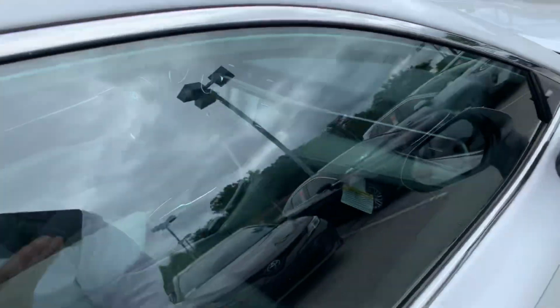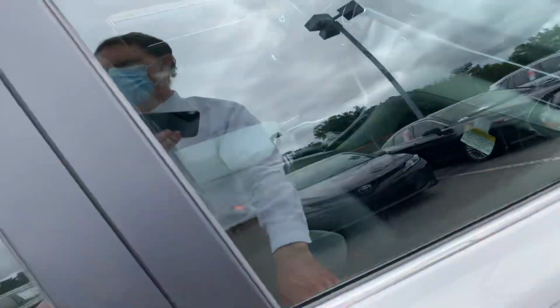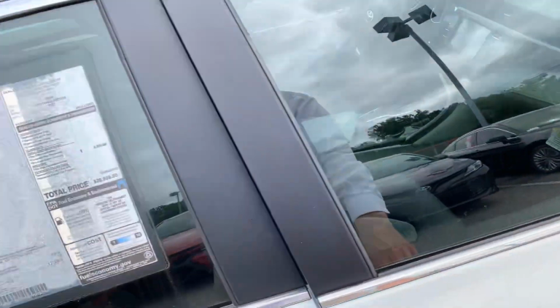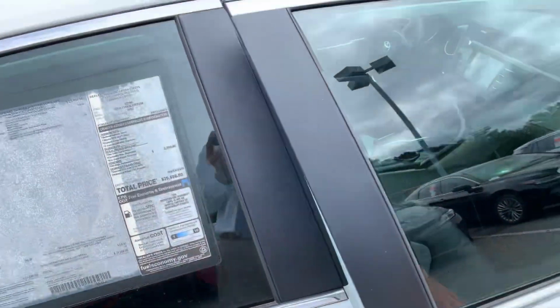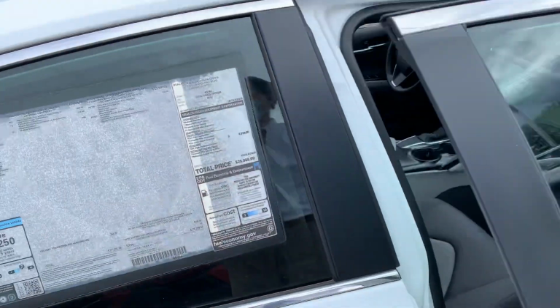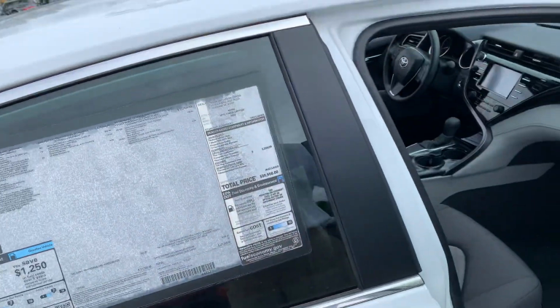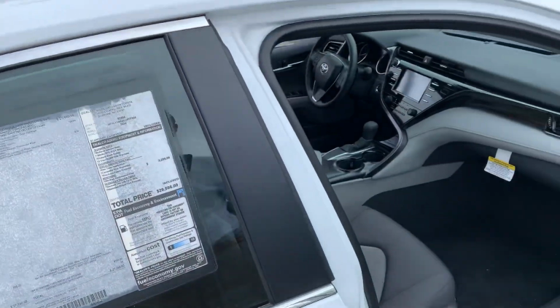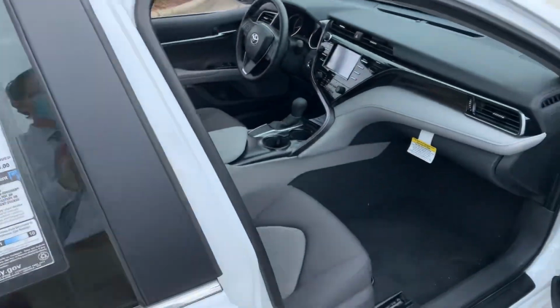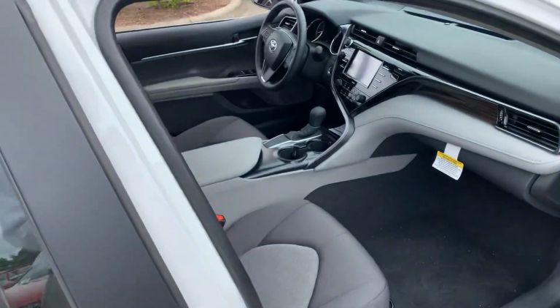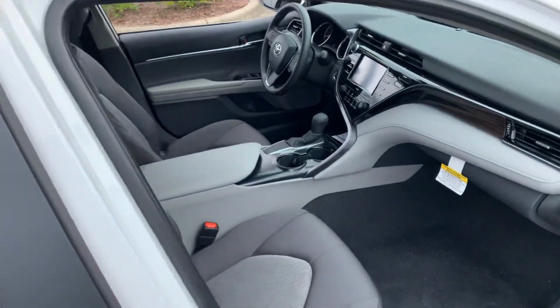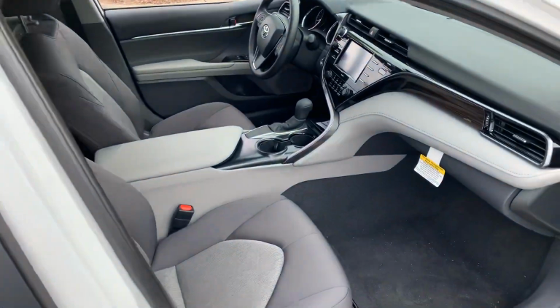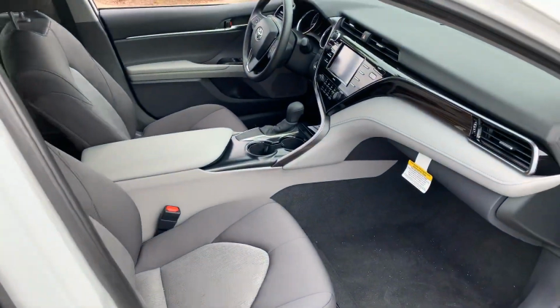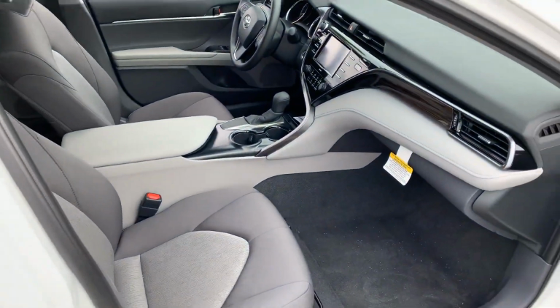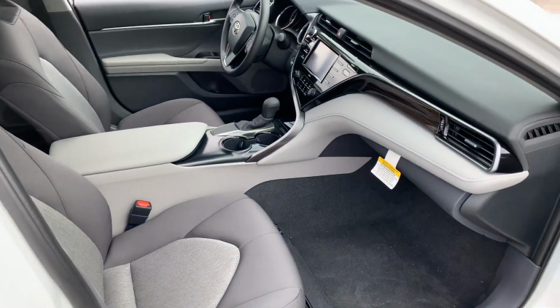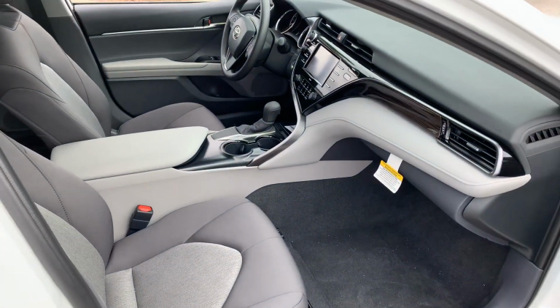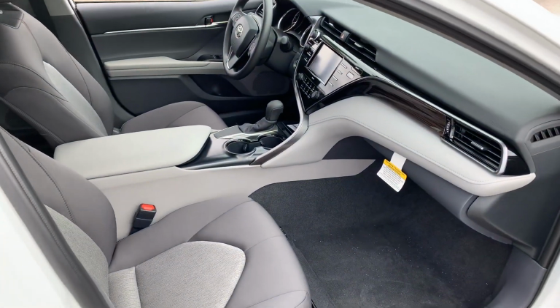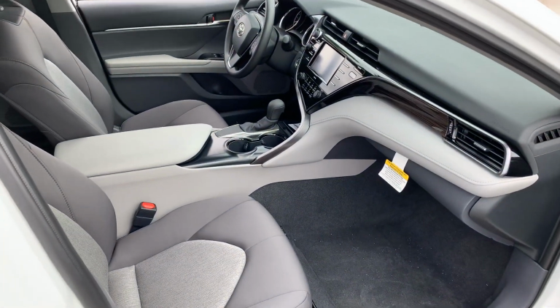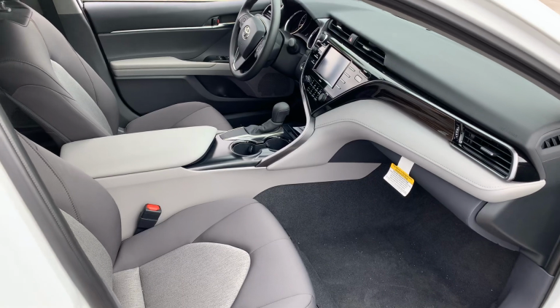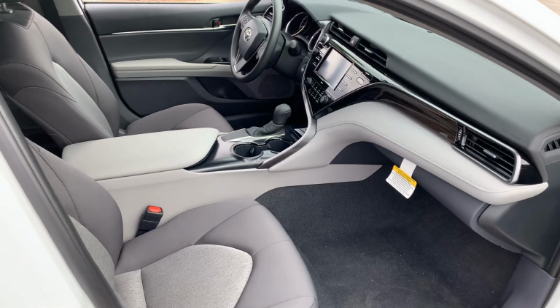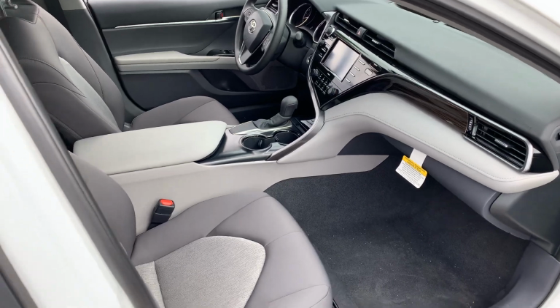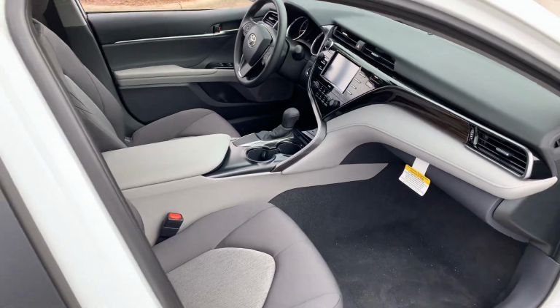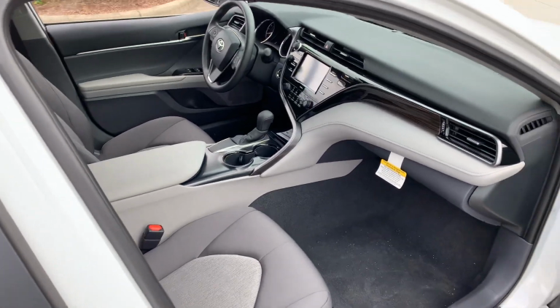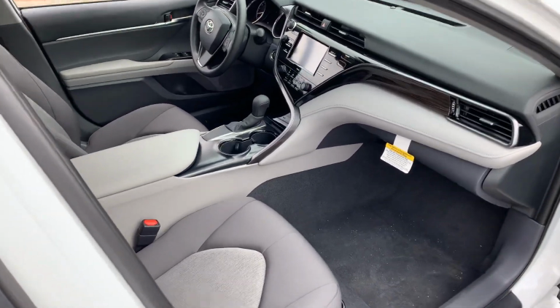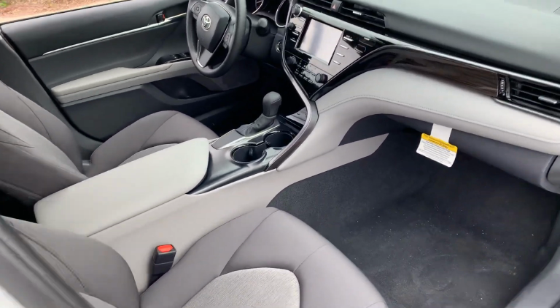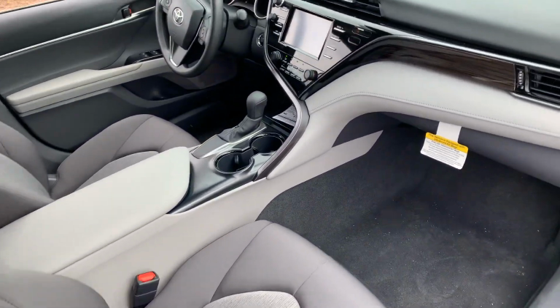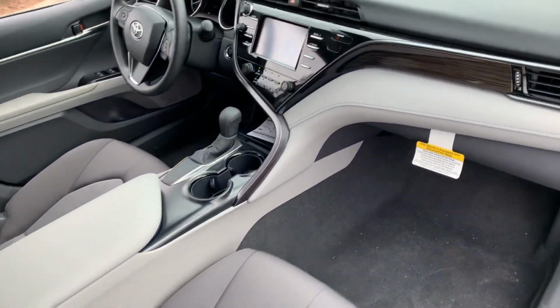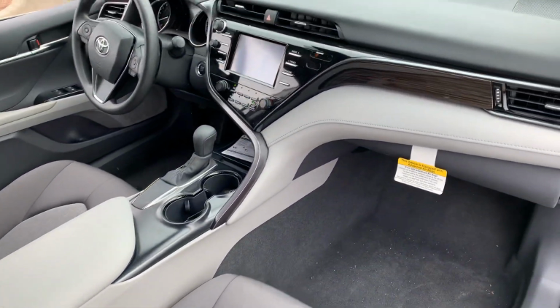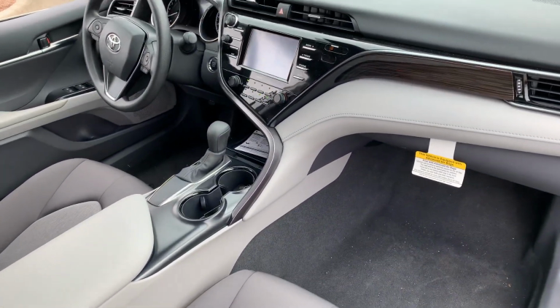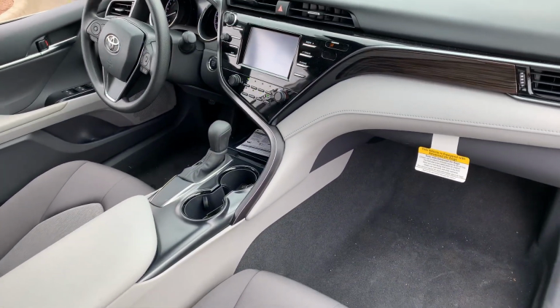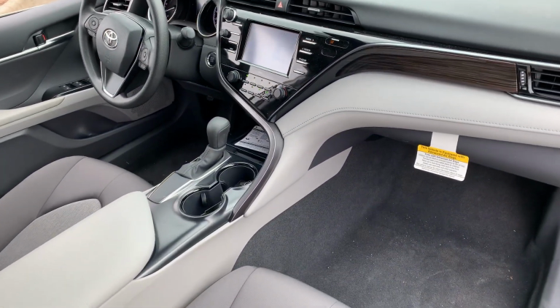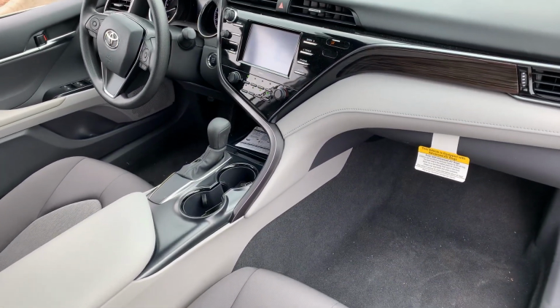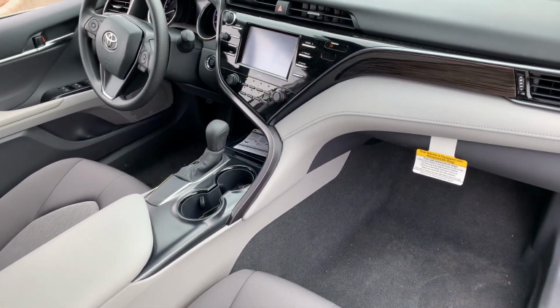I also wanted to show you the interior, which is a beautiful ash interior. On the 2020 Camrys, you do have Apple CarPlay and Android Auto.